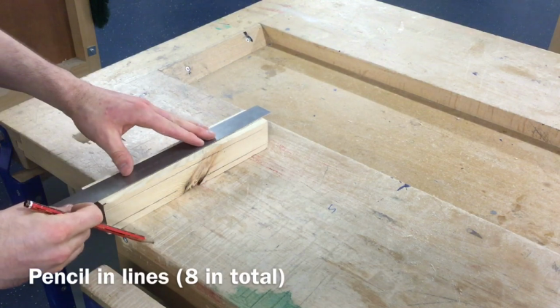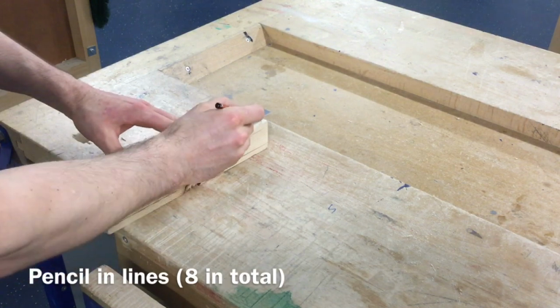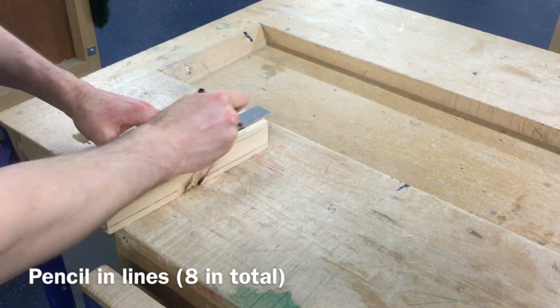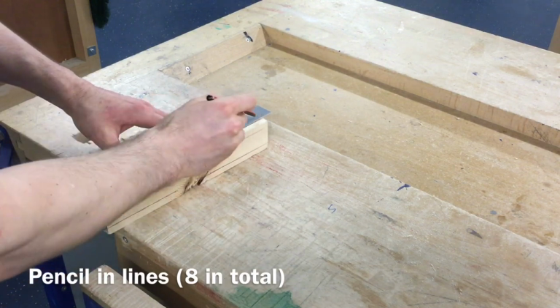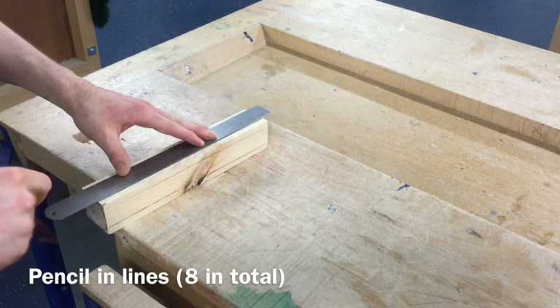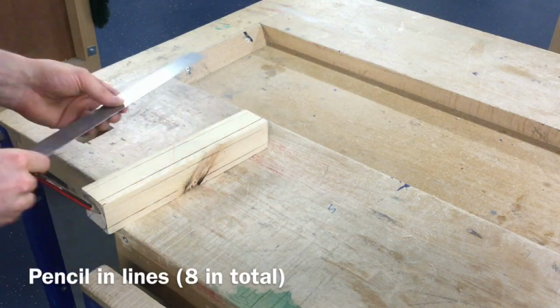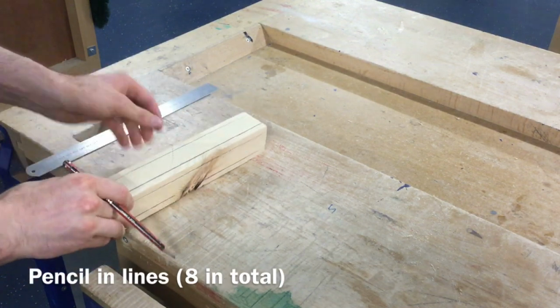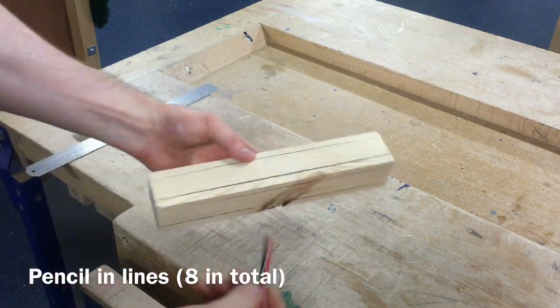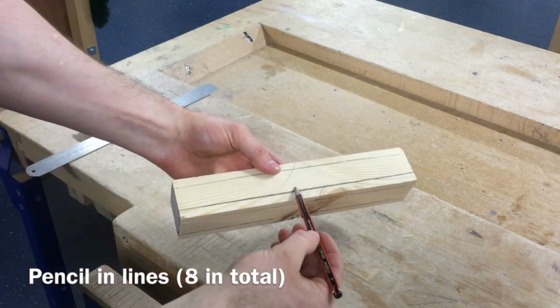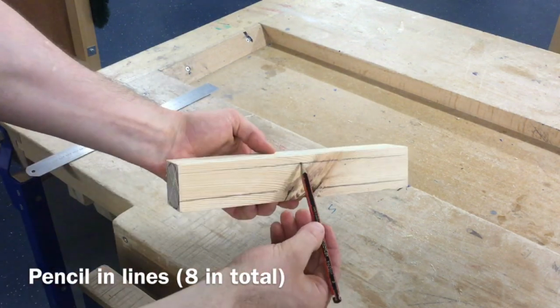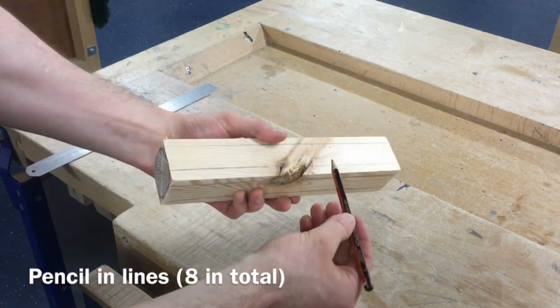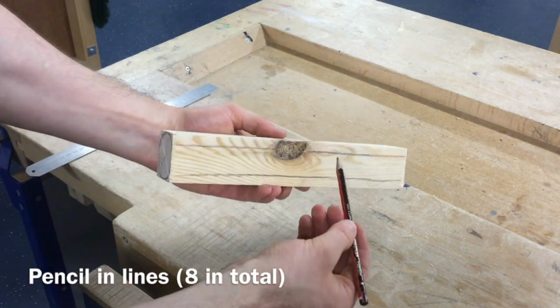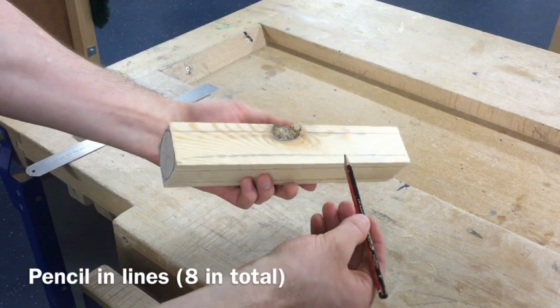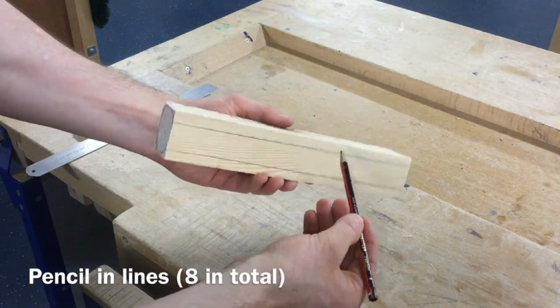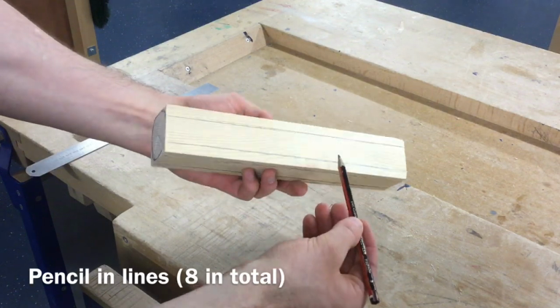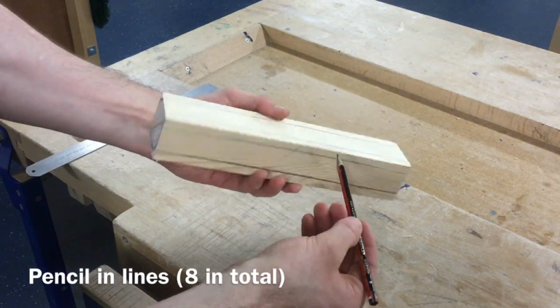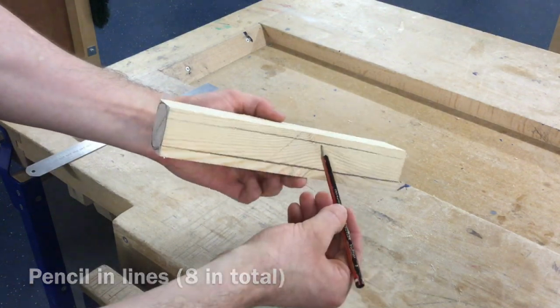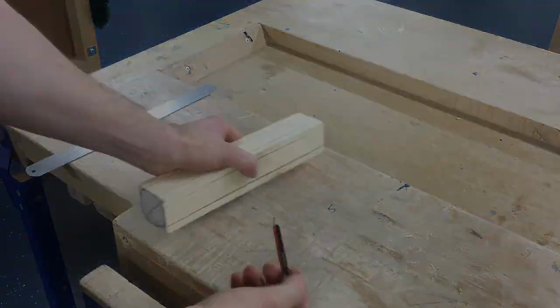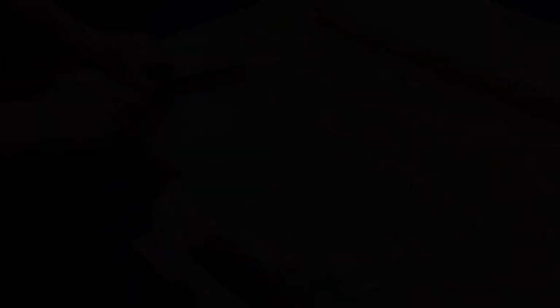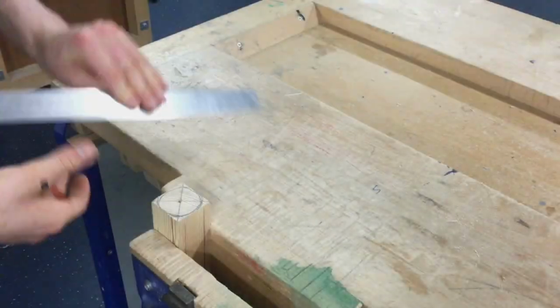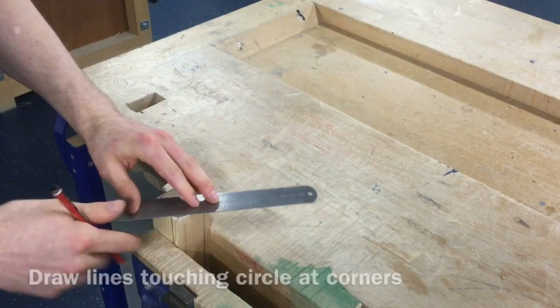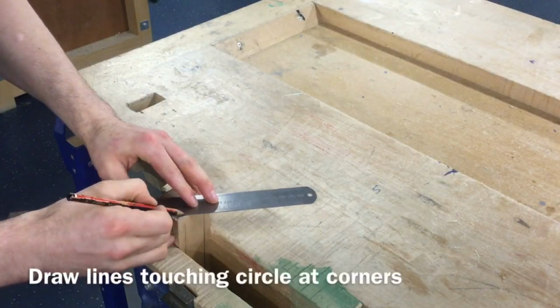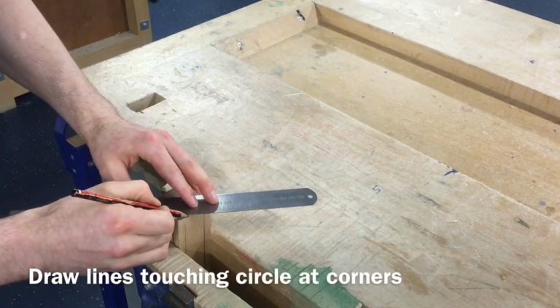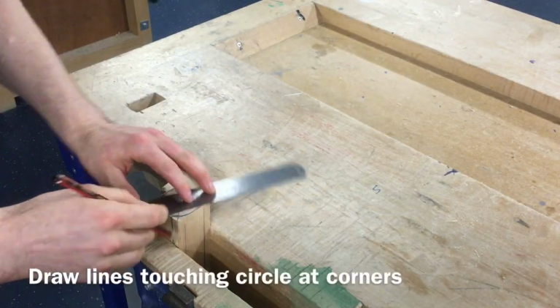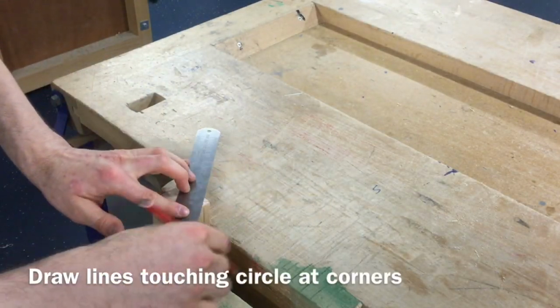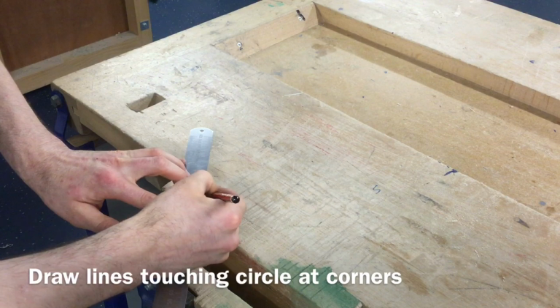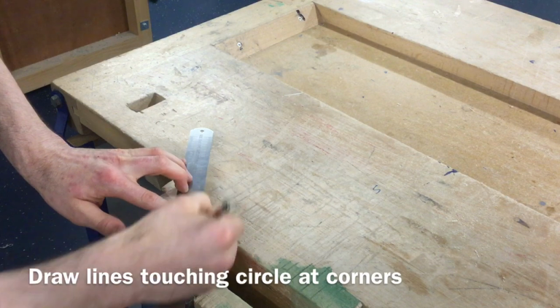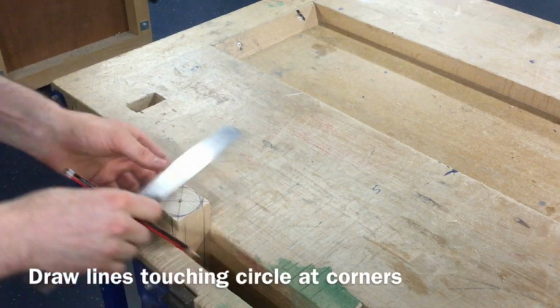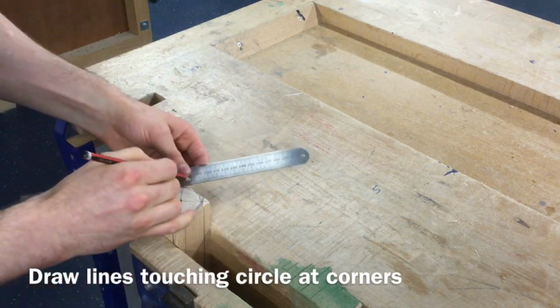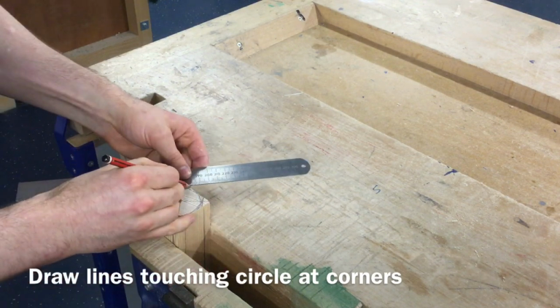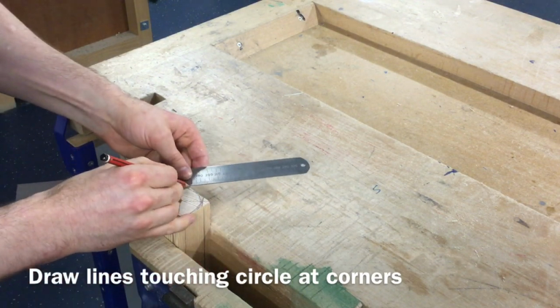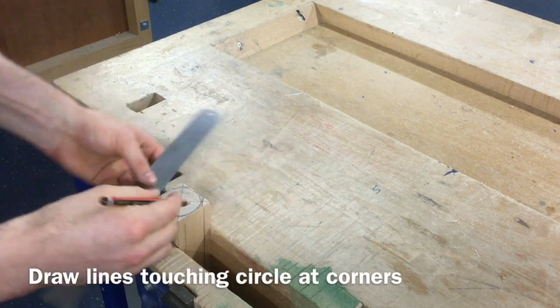Then, using a pencil and steel rule, draw over each of these scored lines to make them visible. Use a pencil and steel rule to join the lines on both ends of the material.